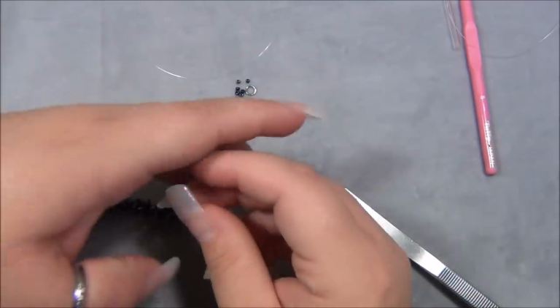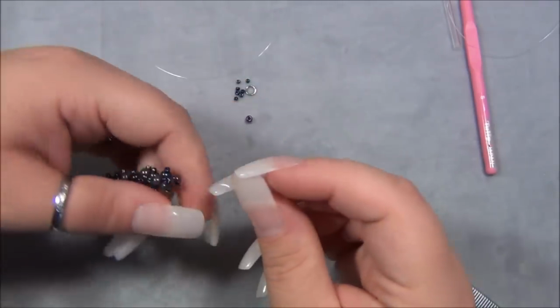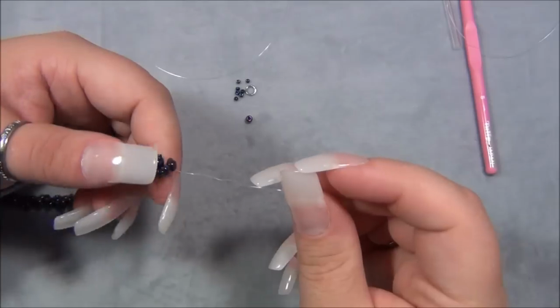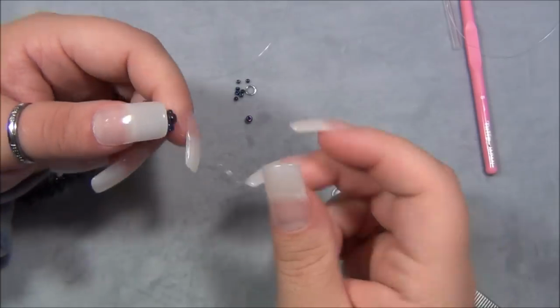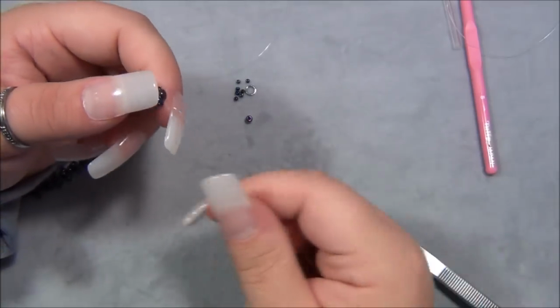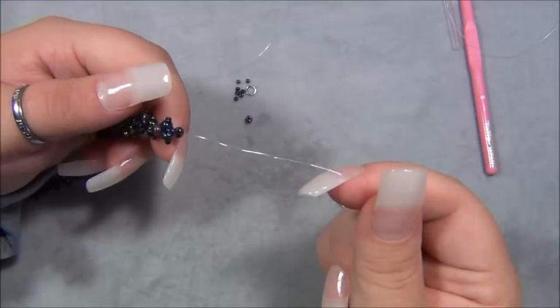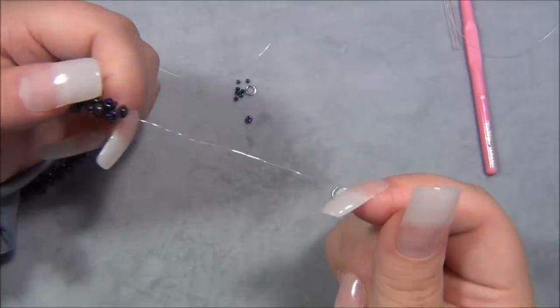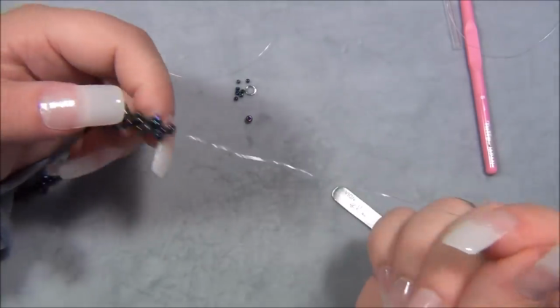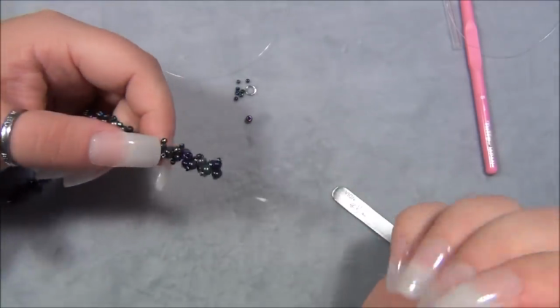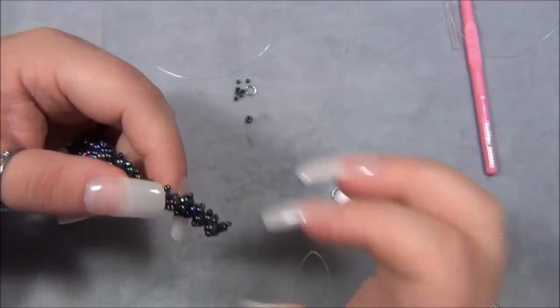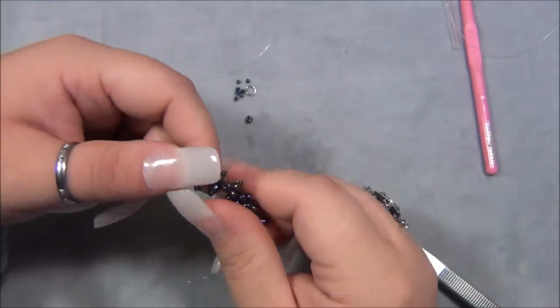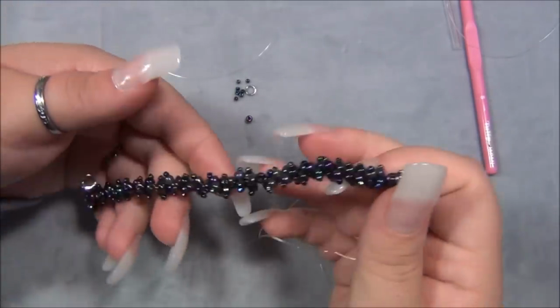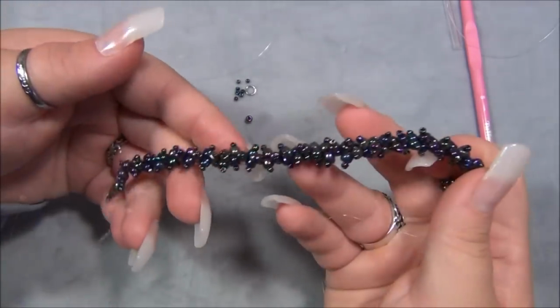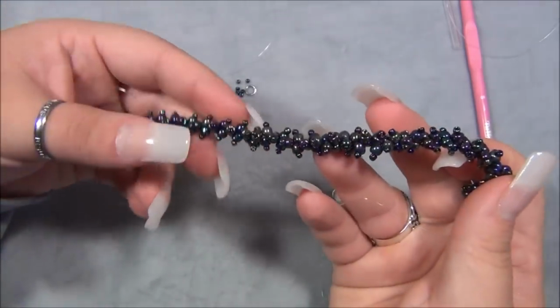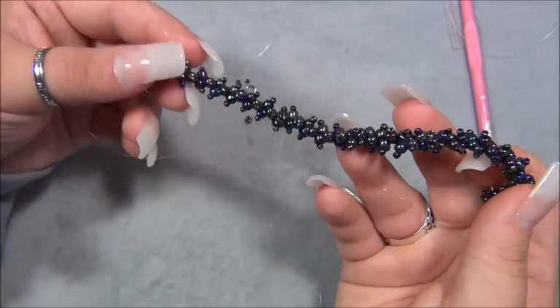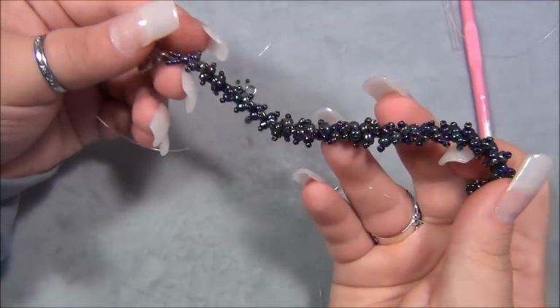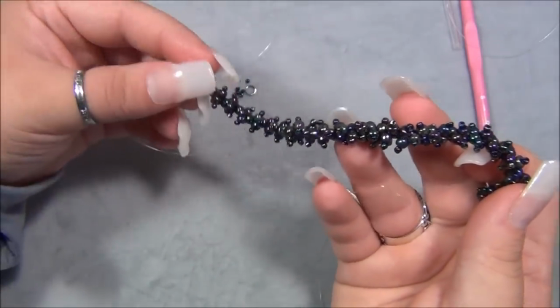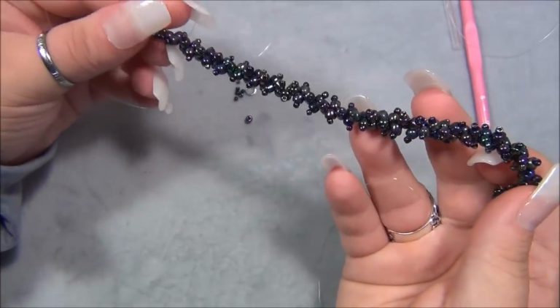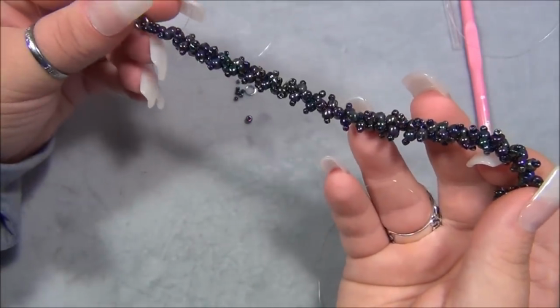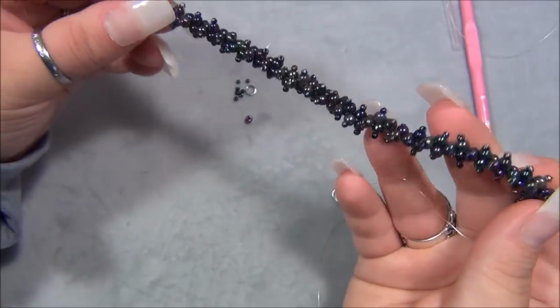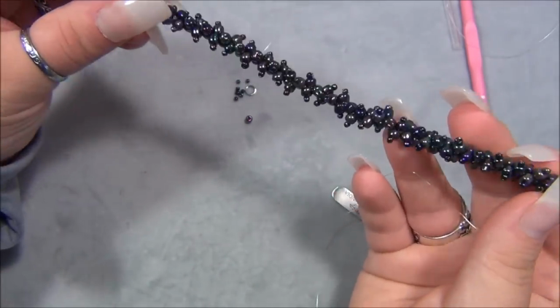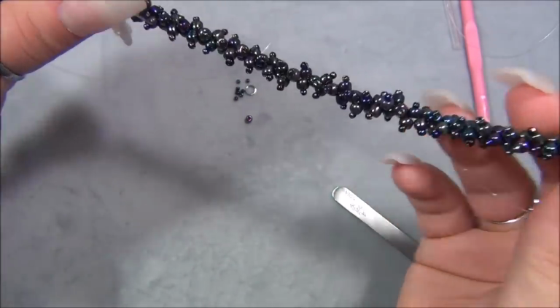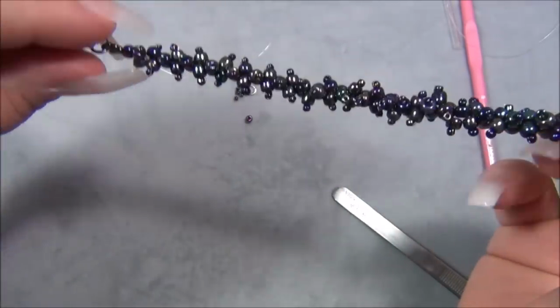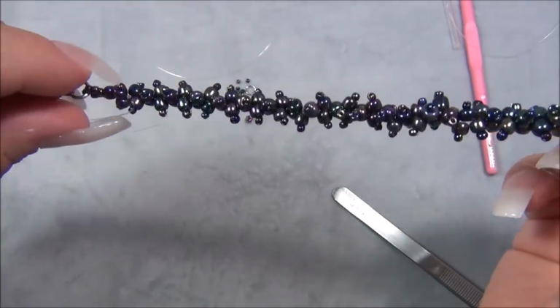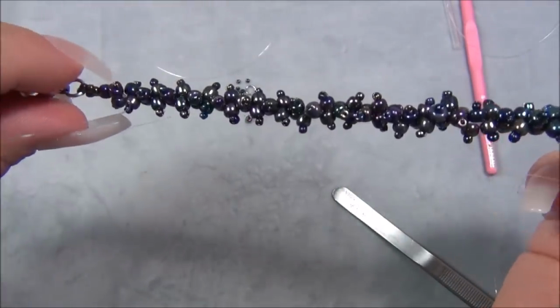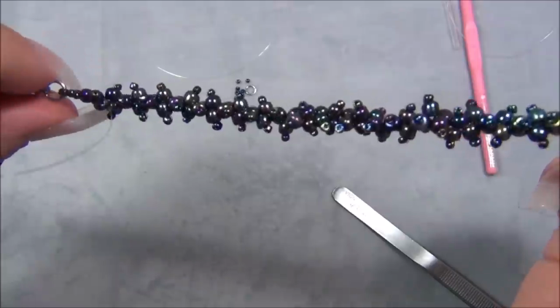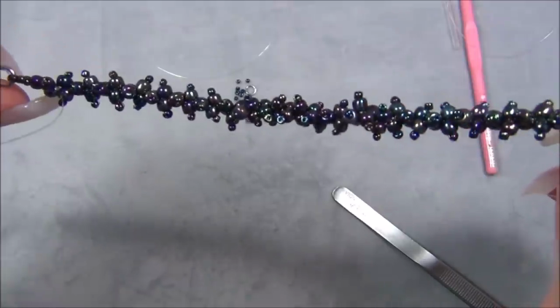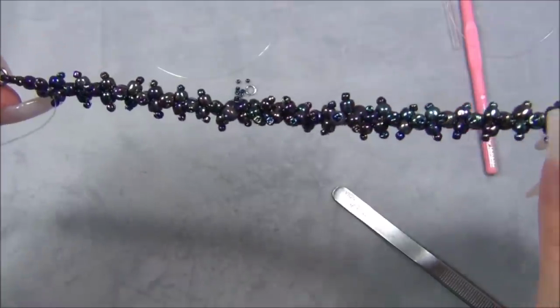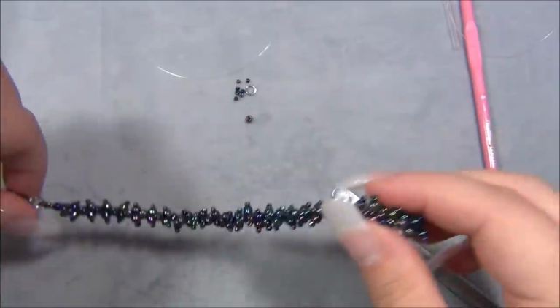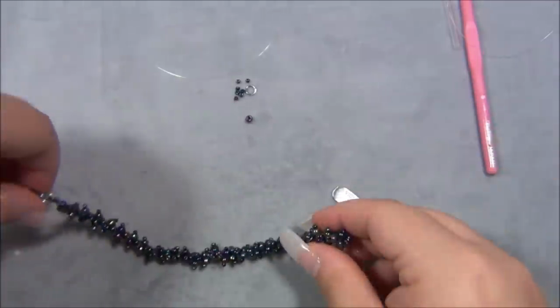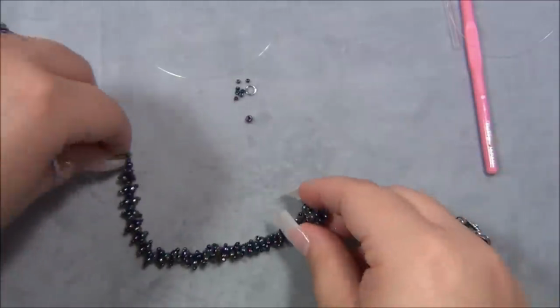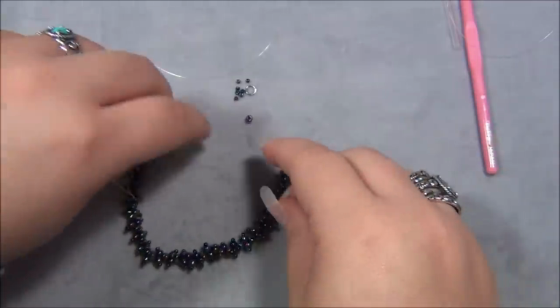Then I have to go to this side and do the same exact thing and I'll be all done. It's a pretty cool bracelet - I really like it, especially in the white.